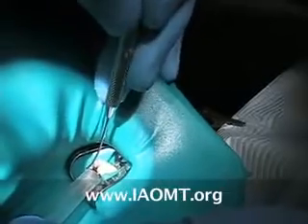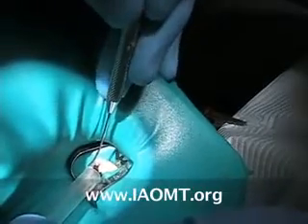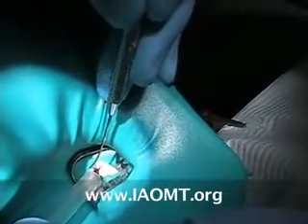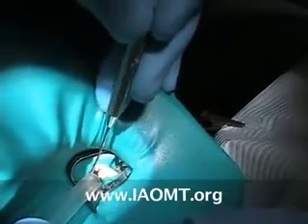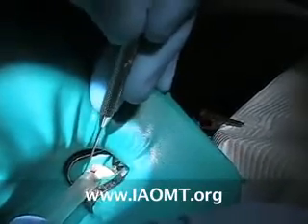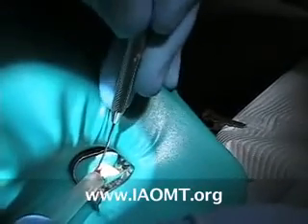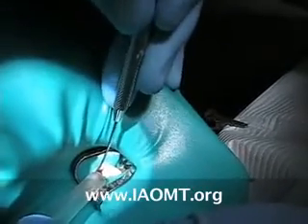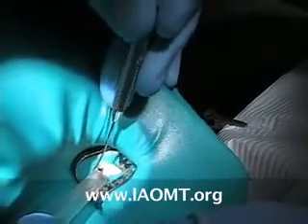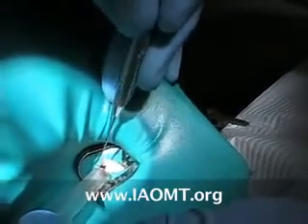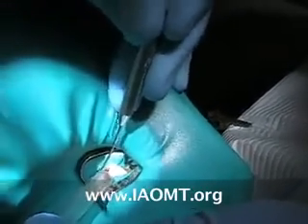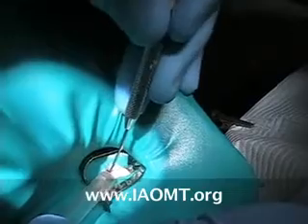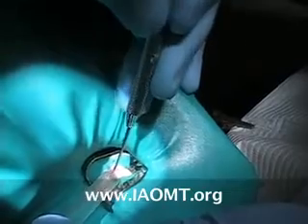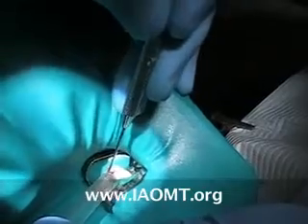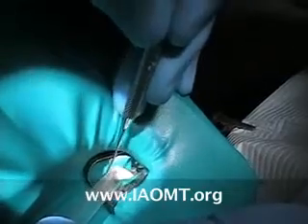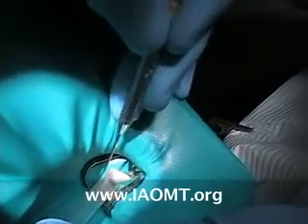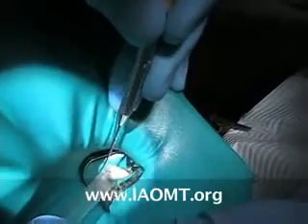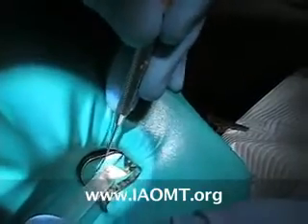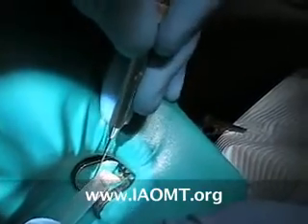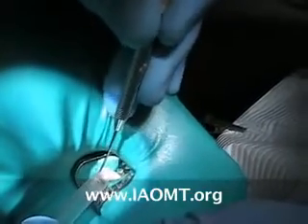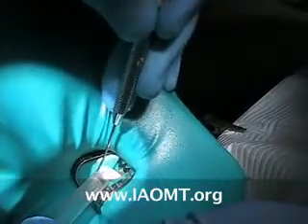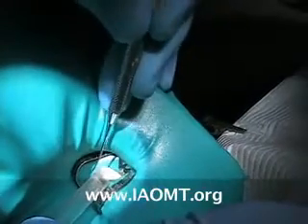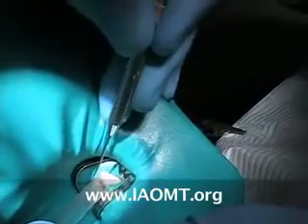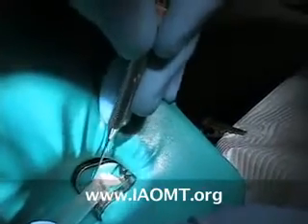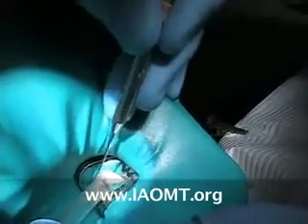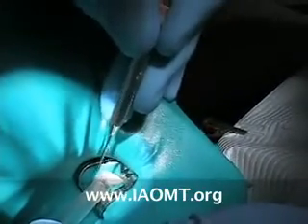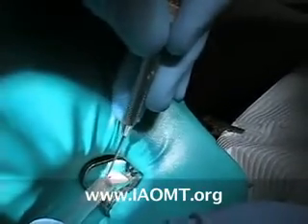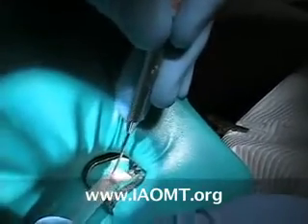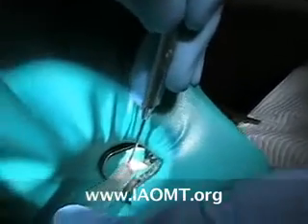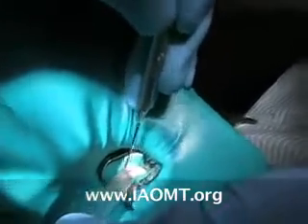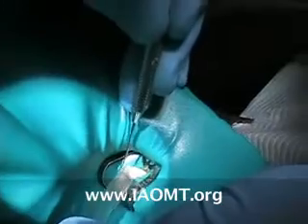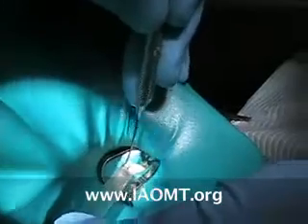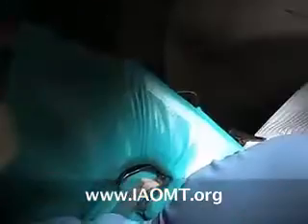Then we stimulate the surface with a small explorer scraping gently, and the Jerome takes another 10-second sample.